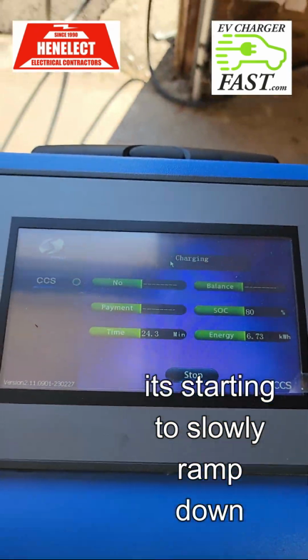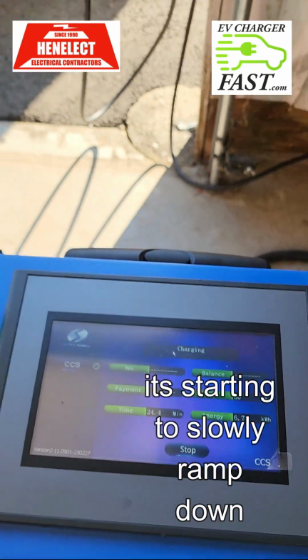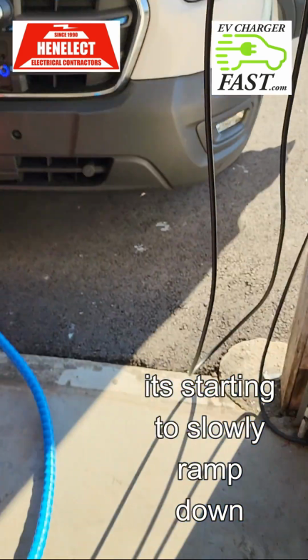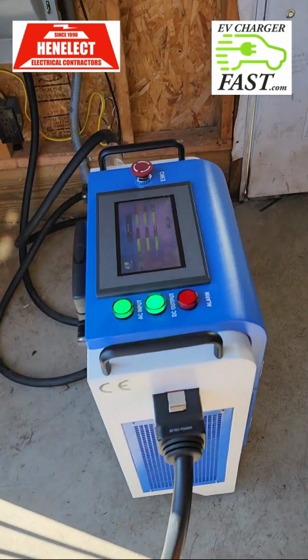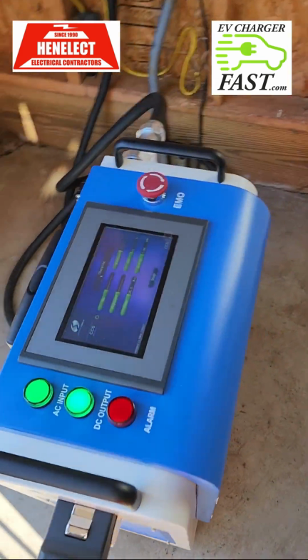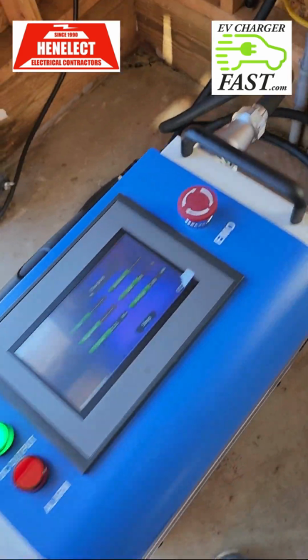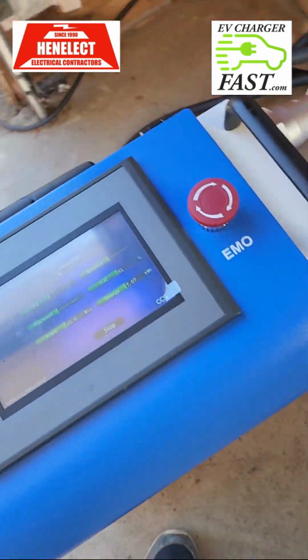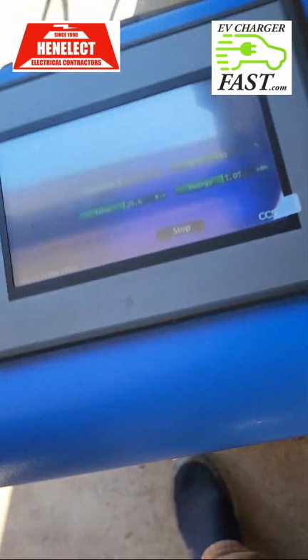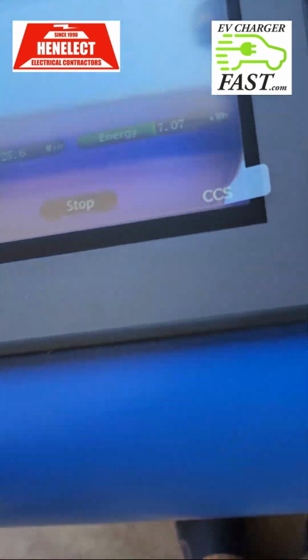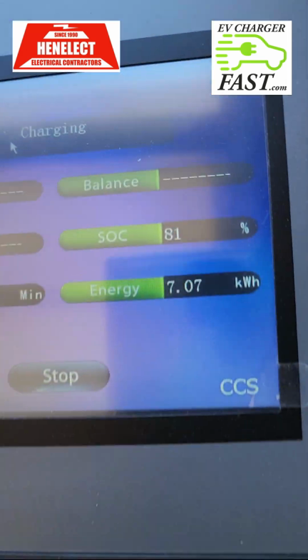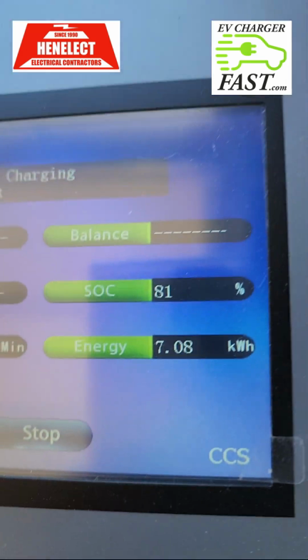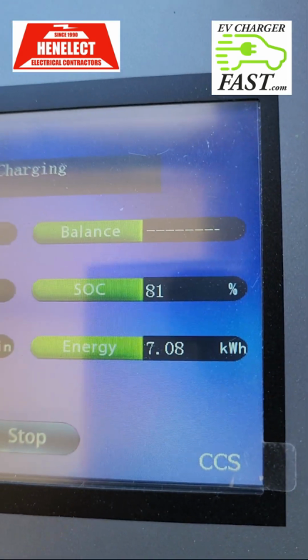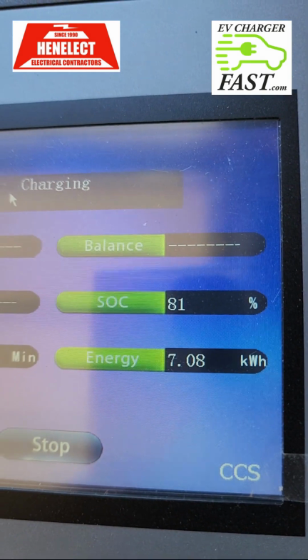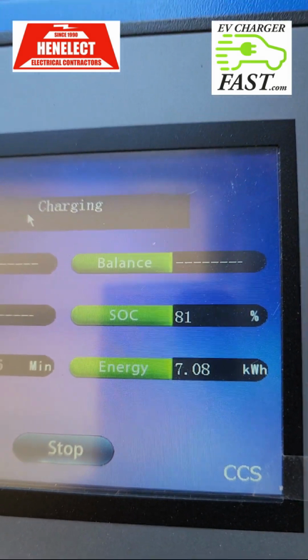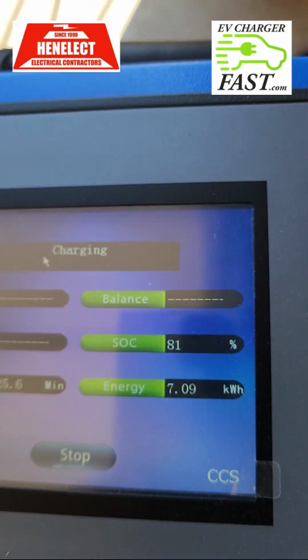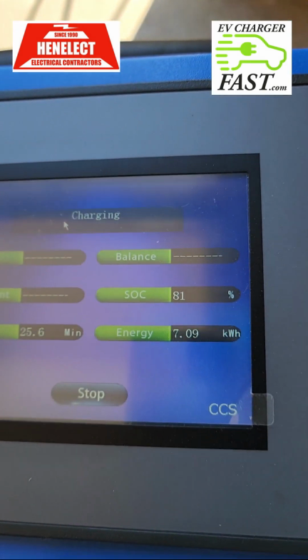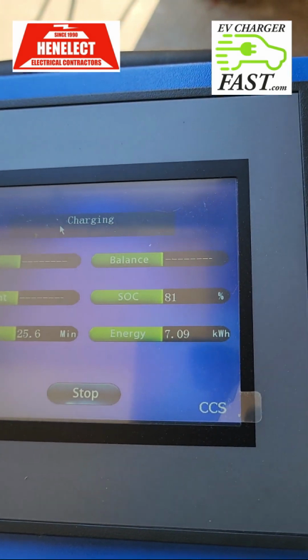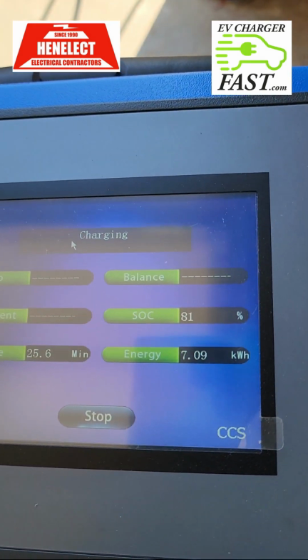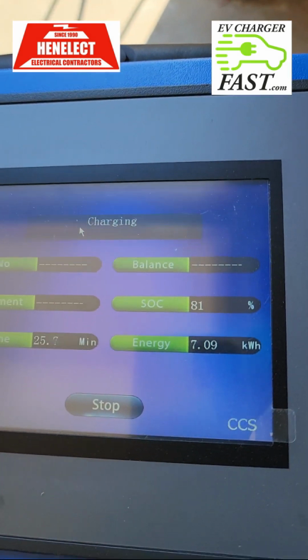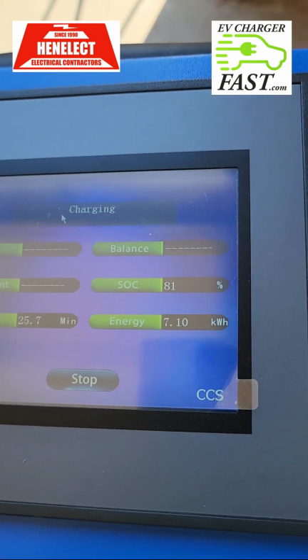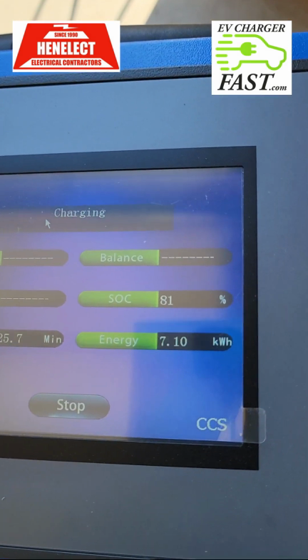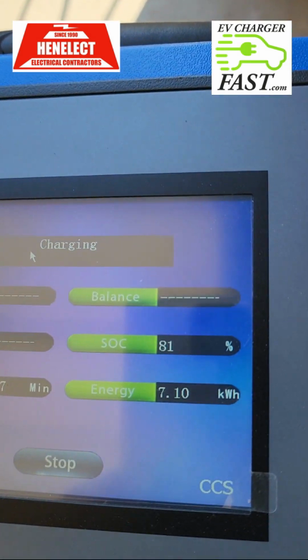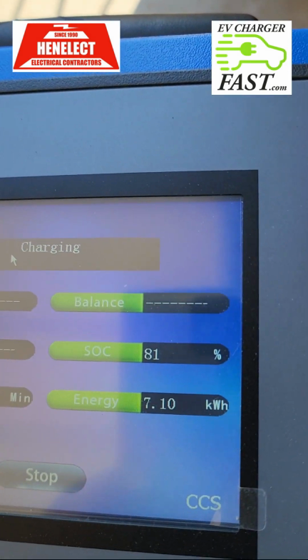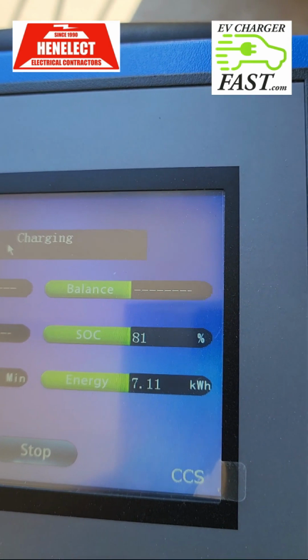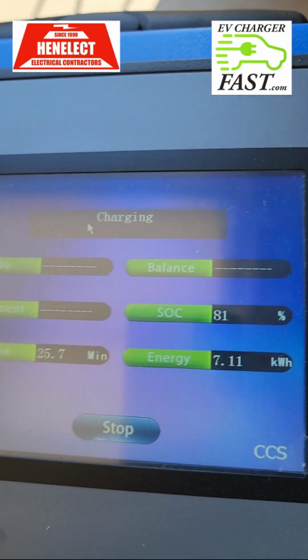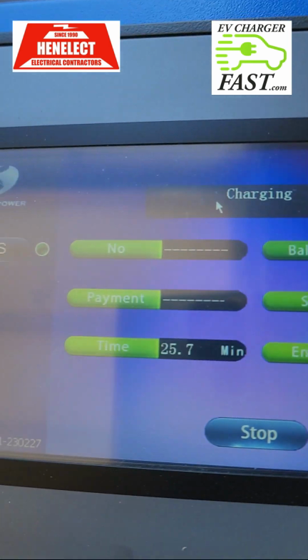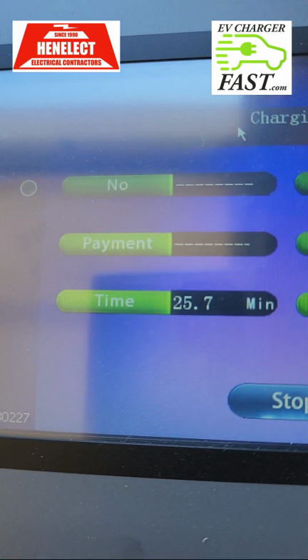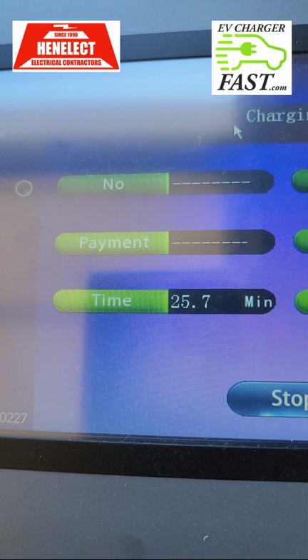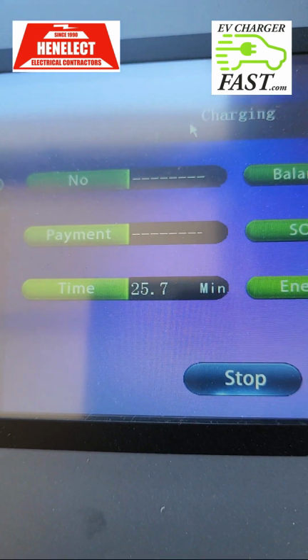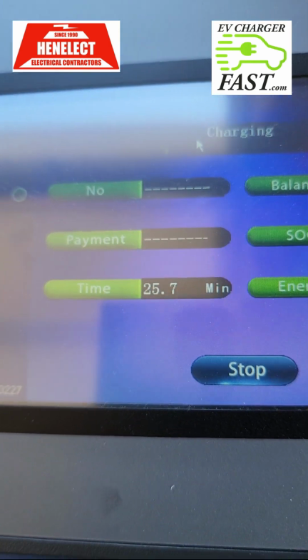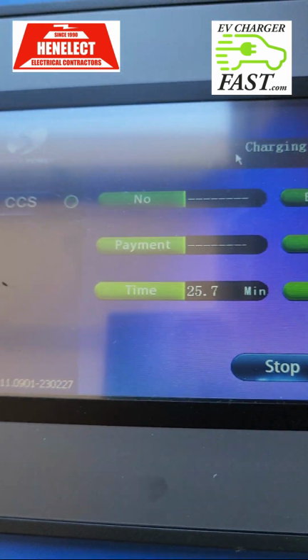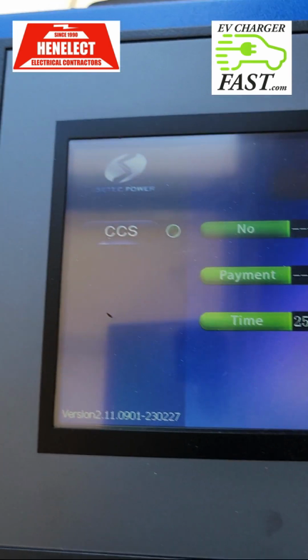We'll end this video shortly. I've had the equivalent of ten 100-watt light bulbs running for 7 hours — that's the same amount of energy used in just 25 minutes of DC fast charging. Let me check the amp probe one more time — 73 amps. Alright, I'm going to hit stop.